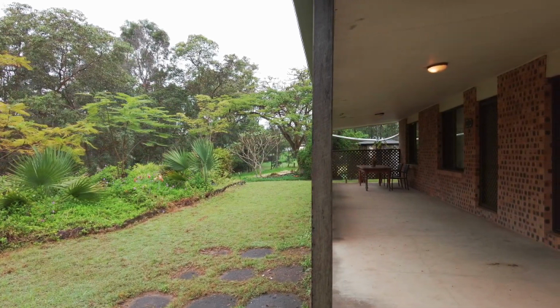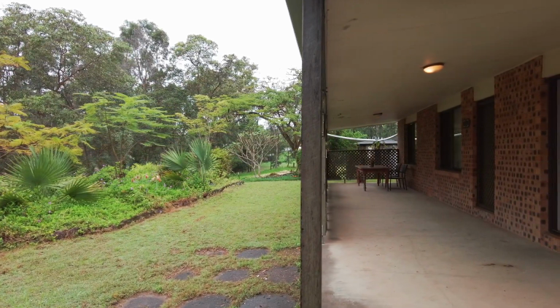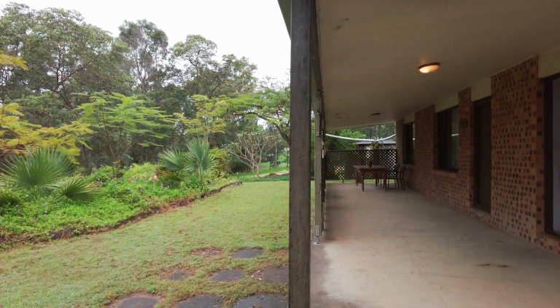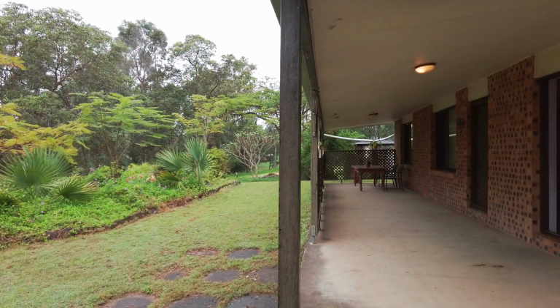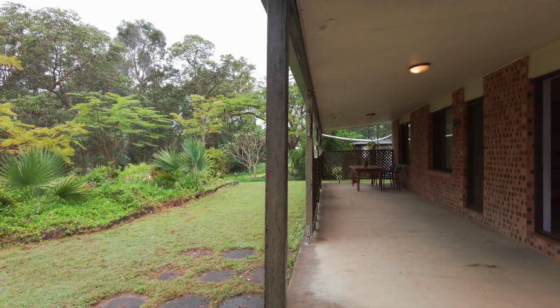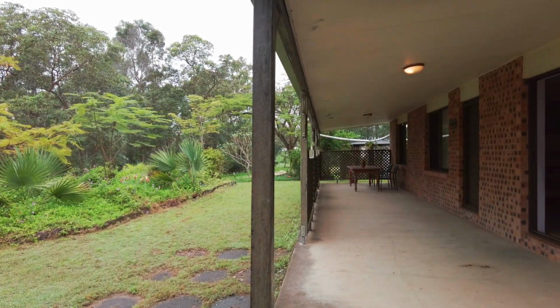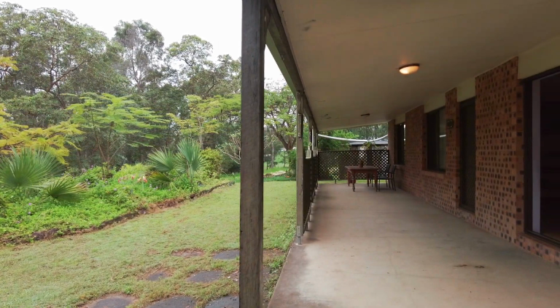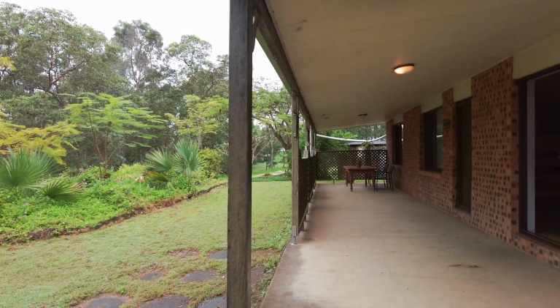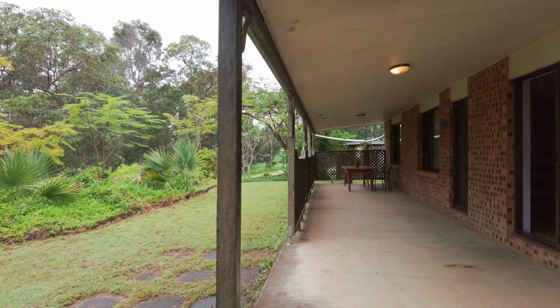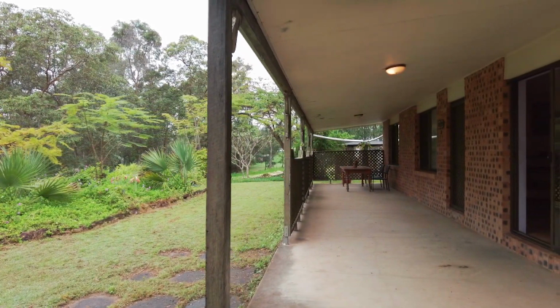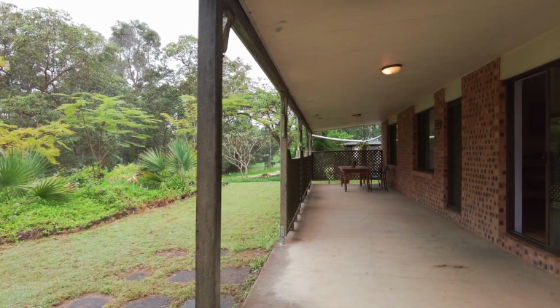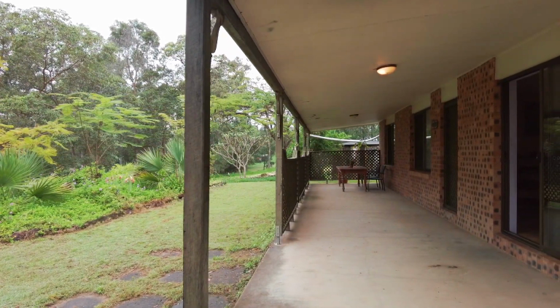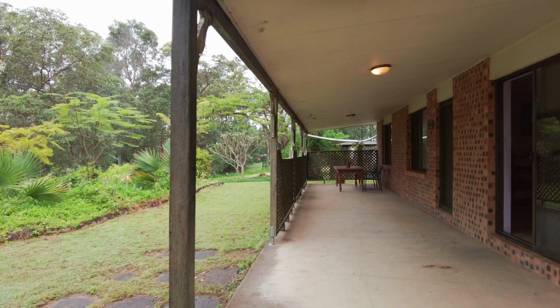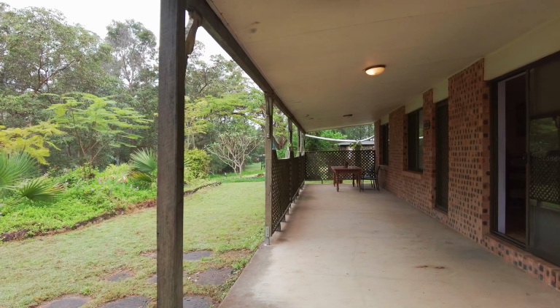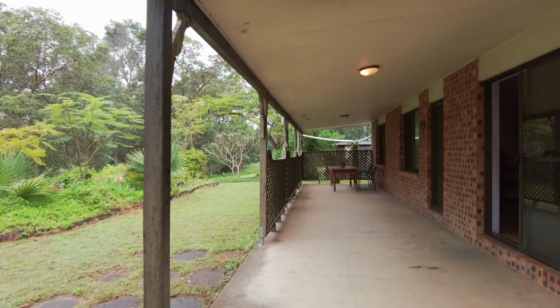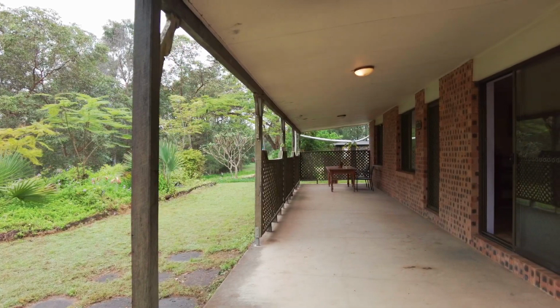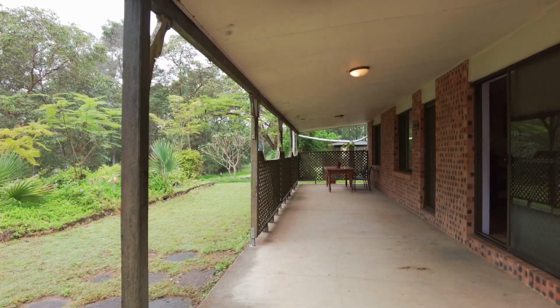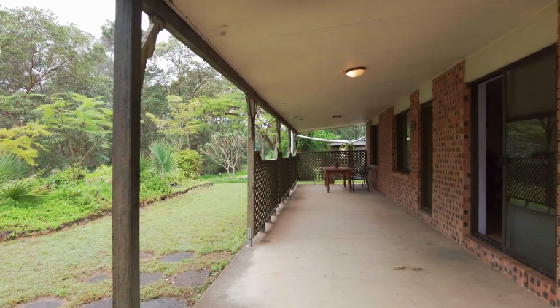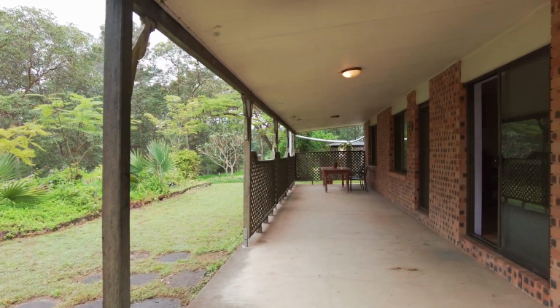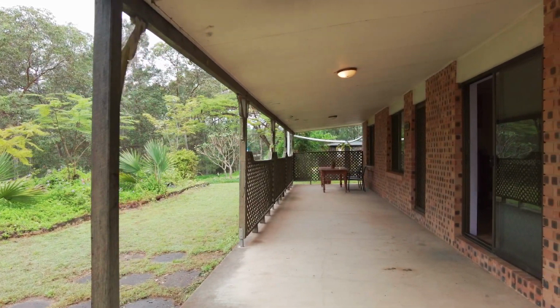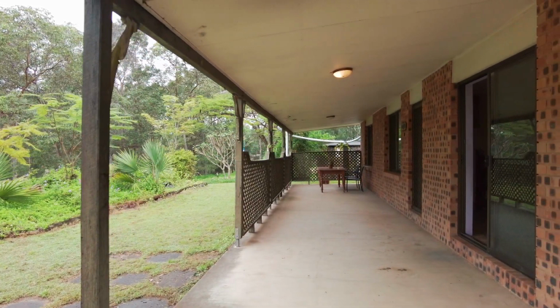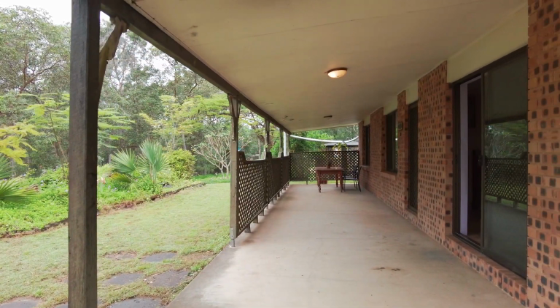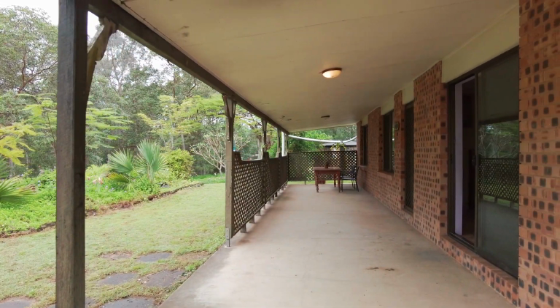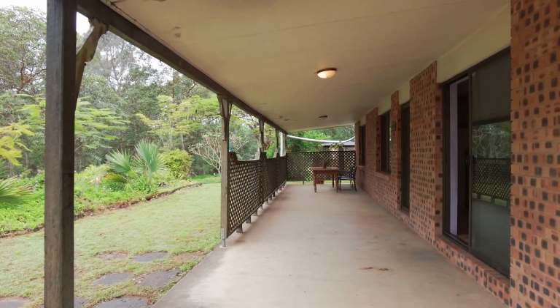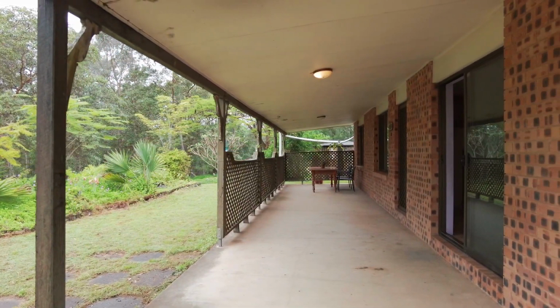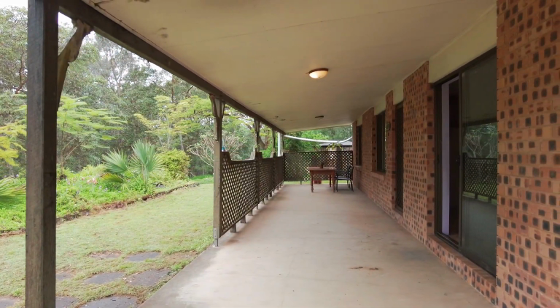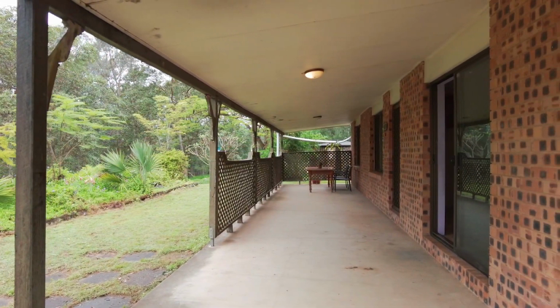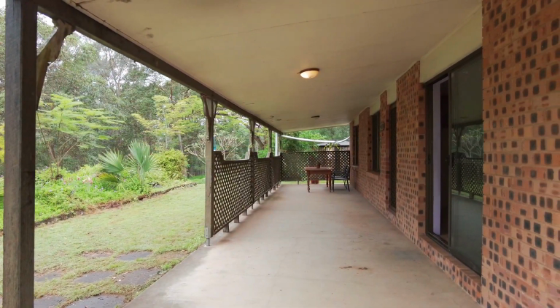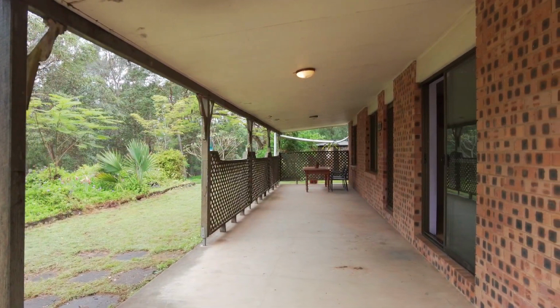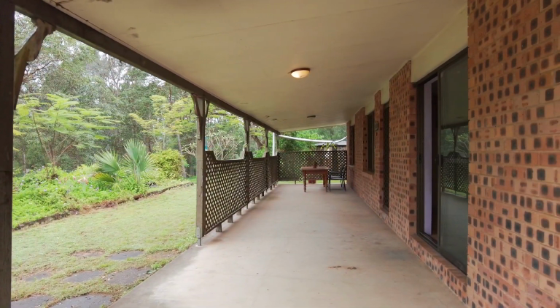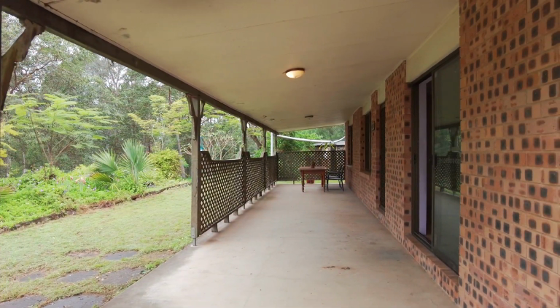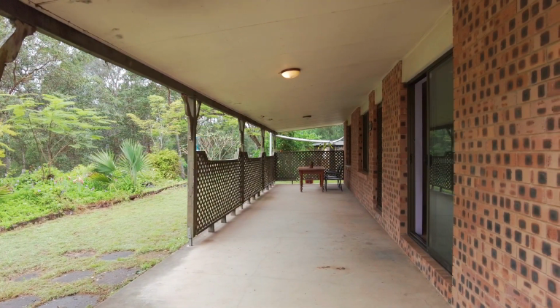The low-set brick and tiled house was built well over 30 years ago and is a fine example of the 80s, back in the day.